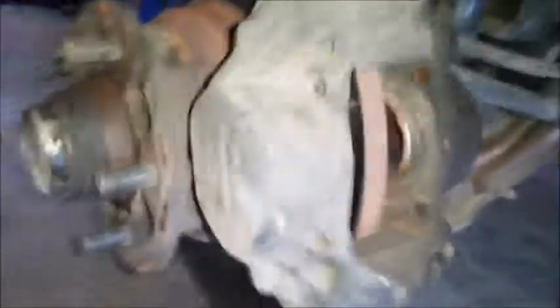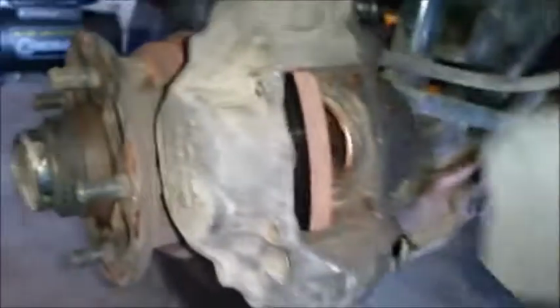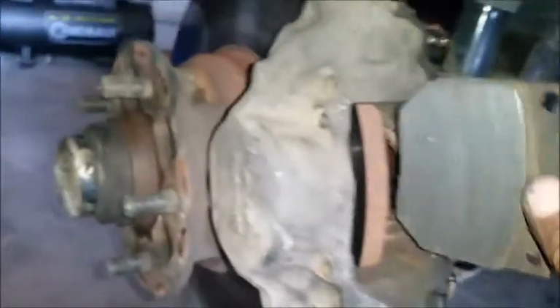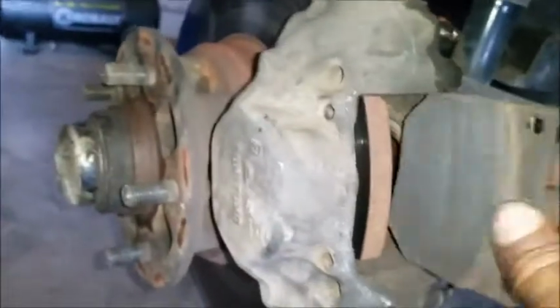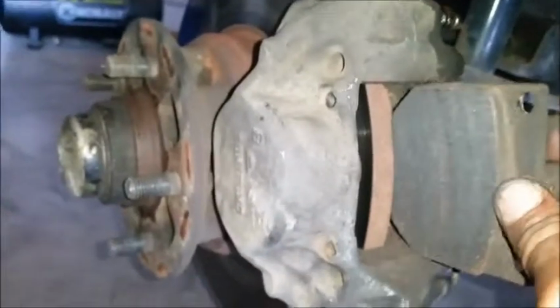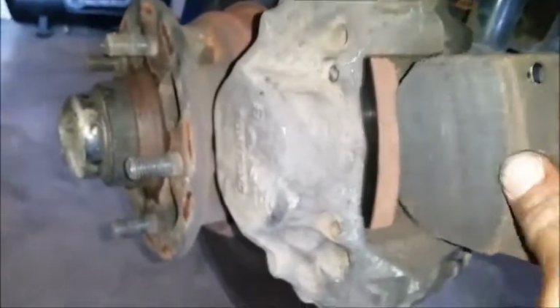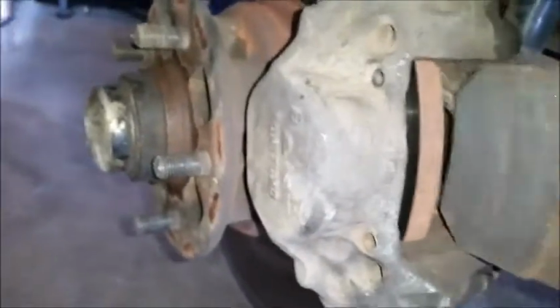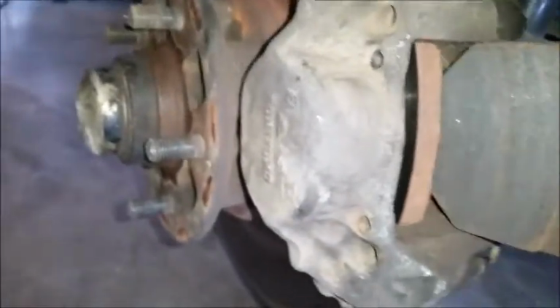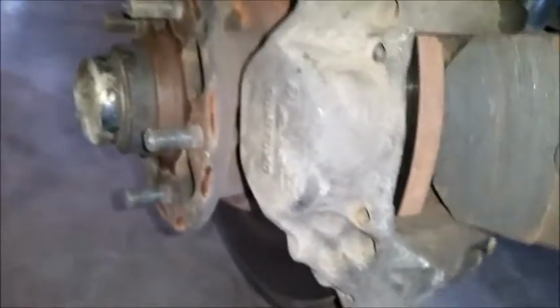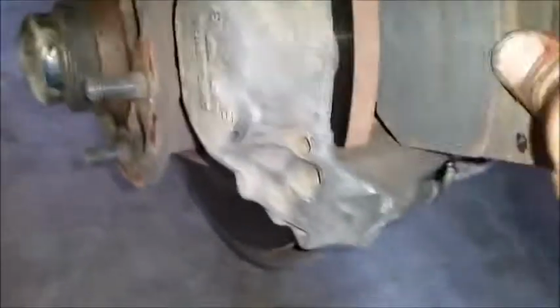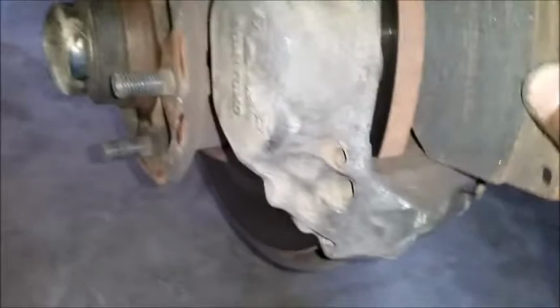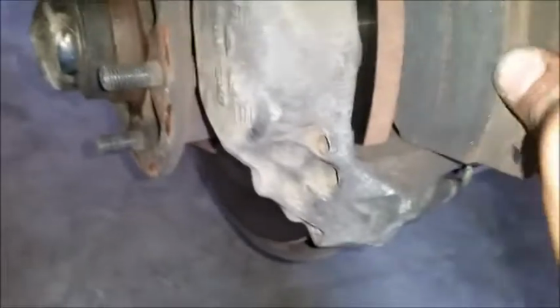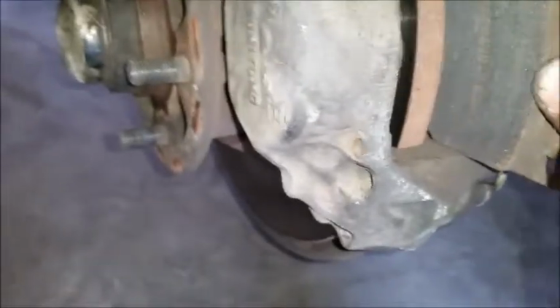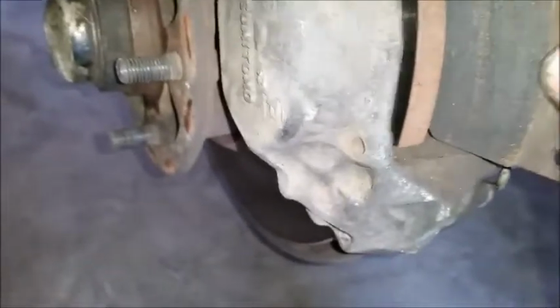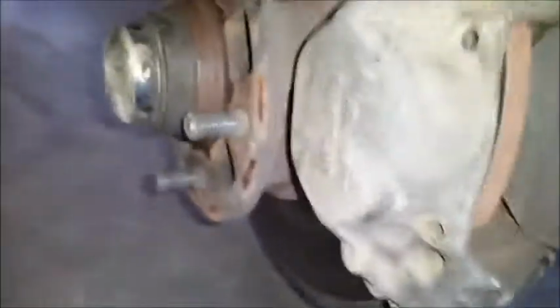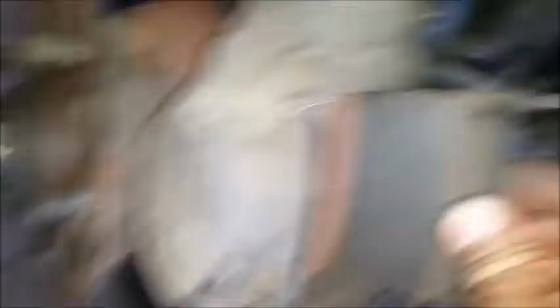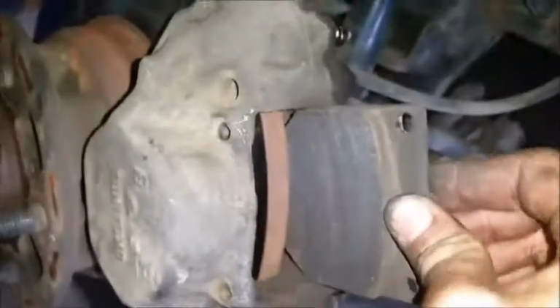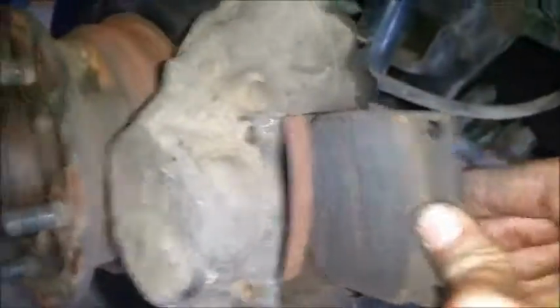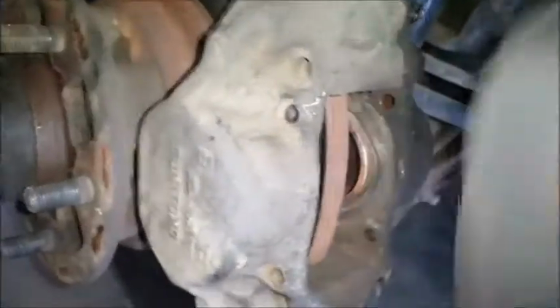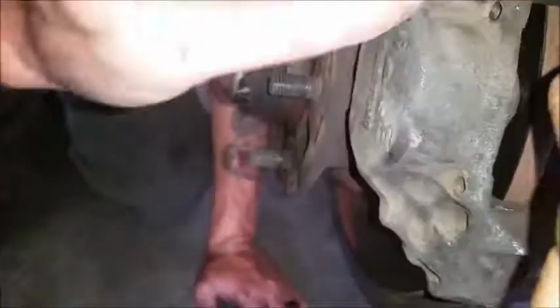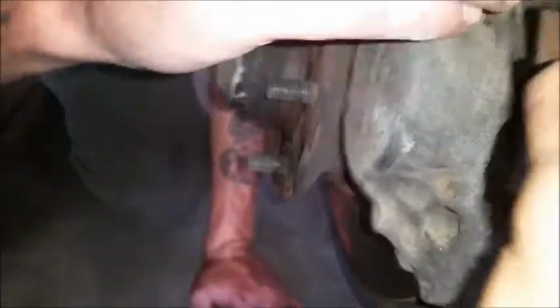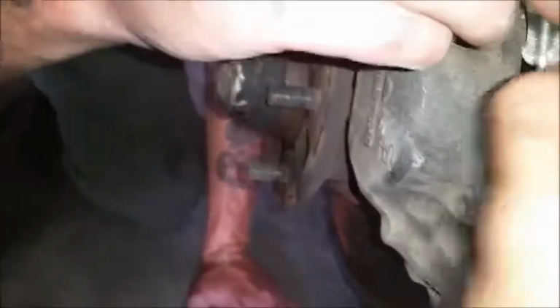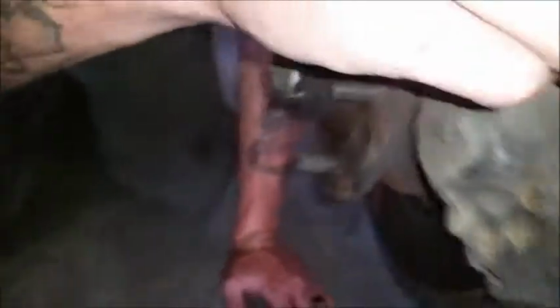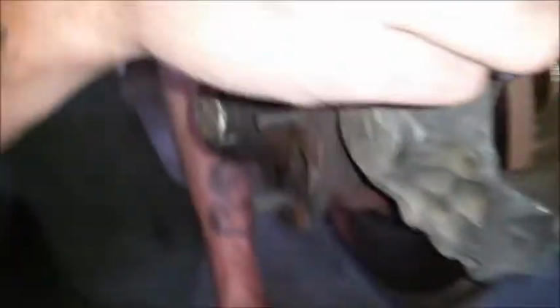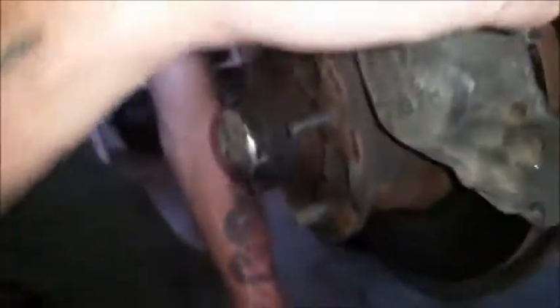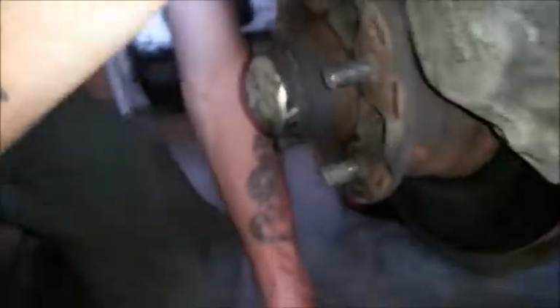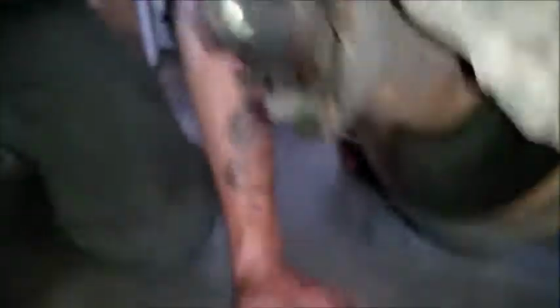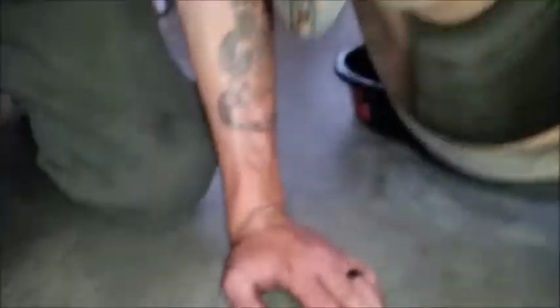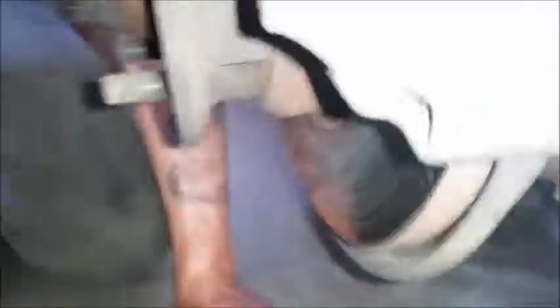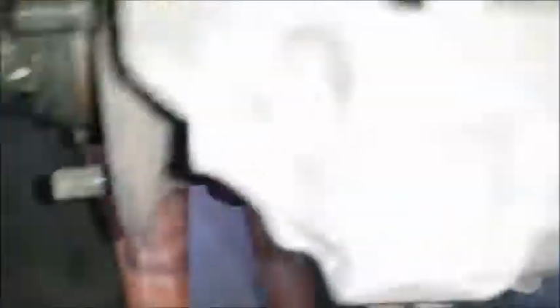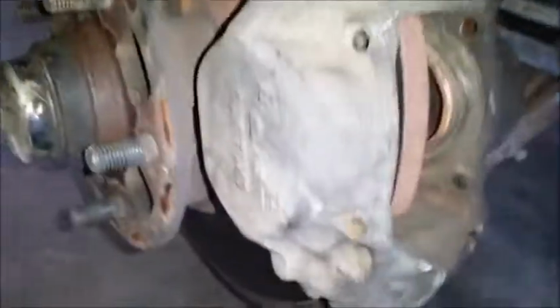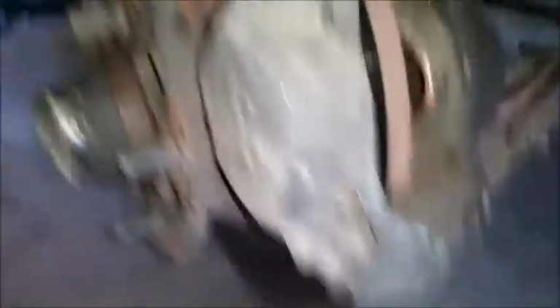Pad goes in, this pad goes in. I'm going to clean everything with a brake cleaner too — just clean it off.